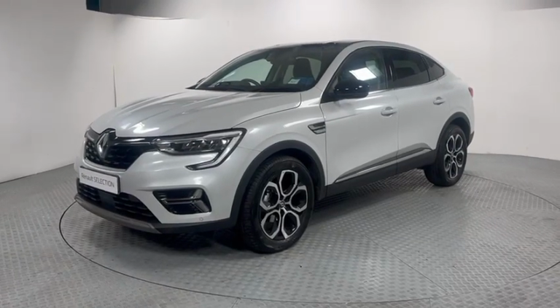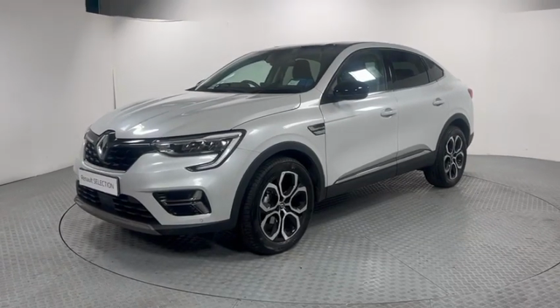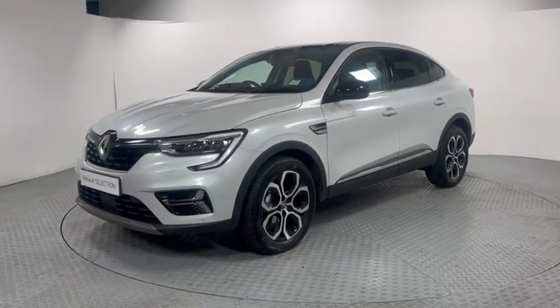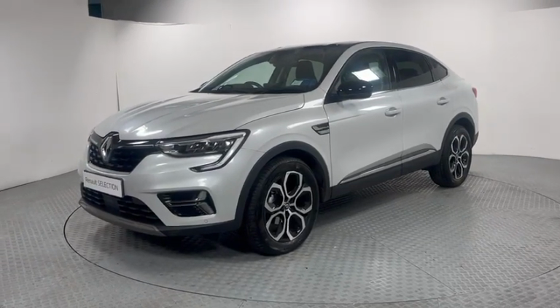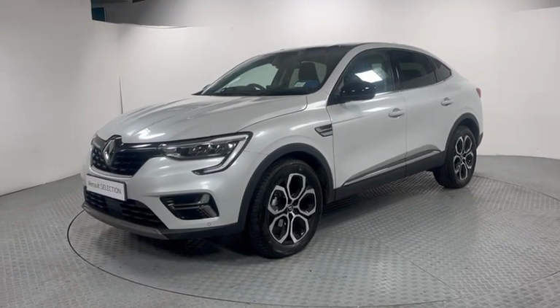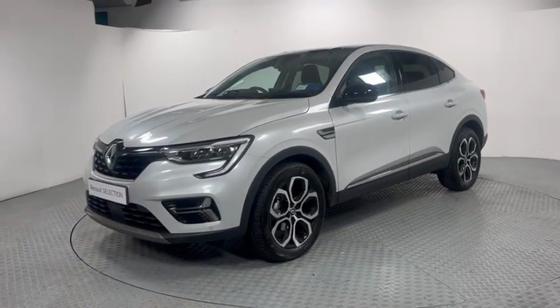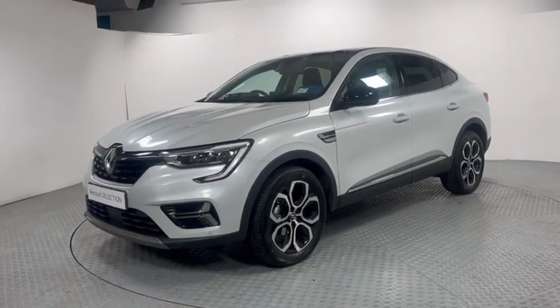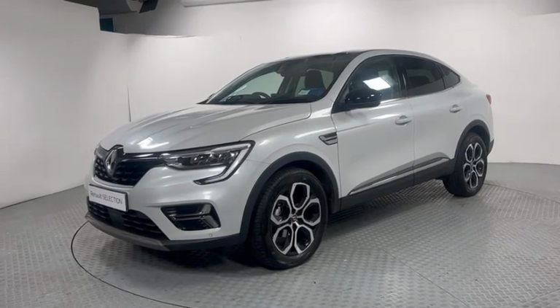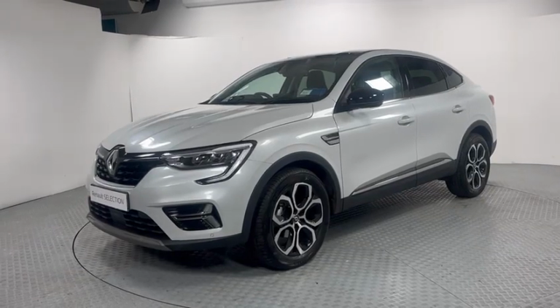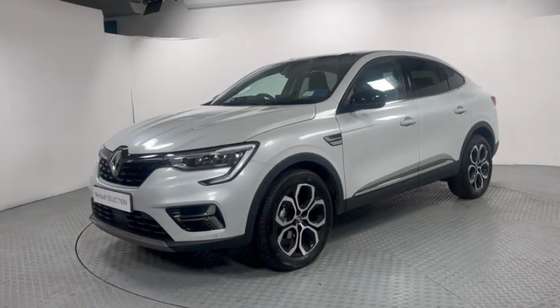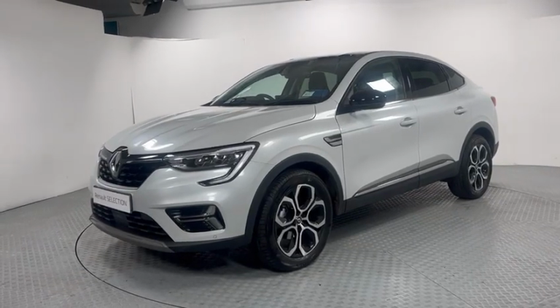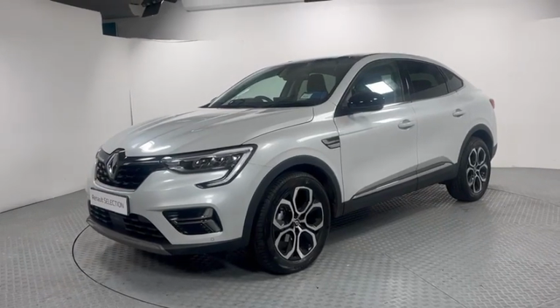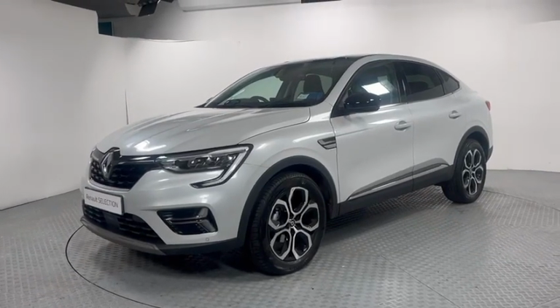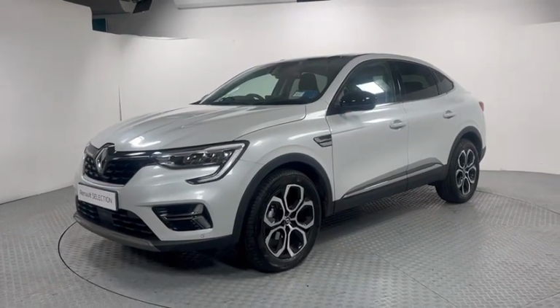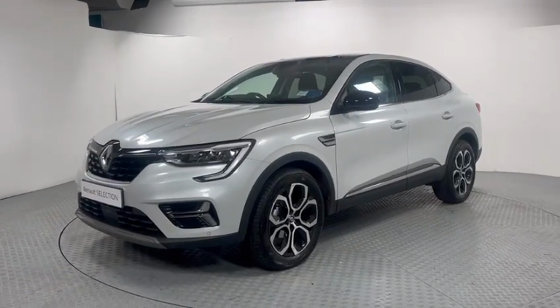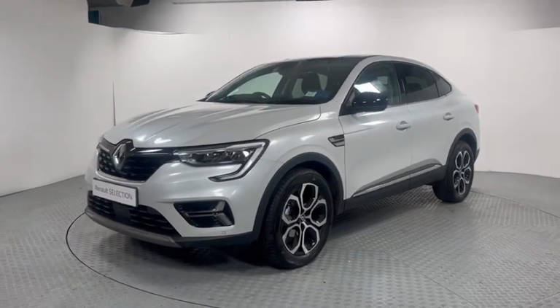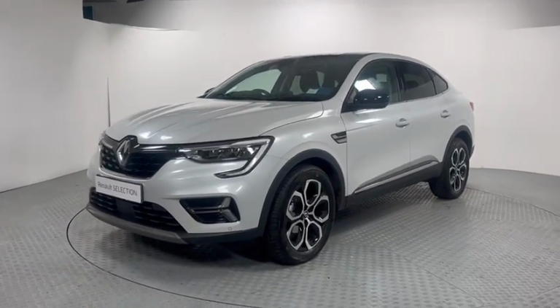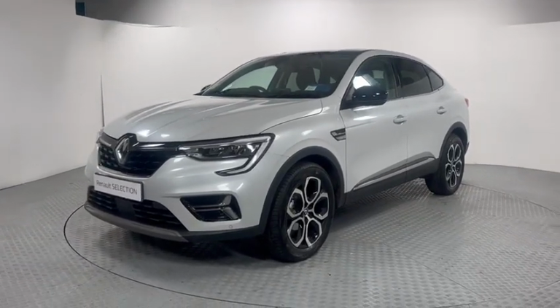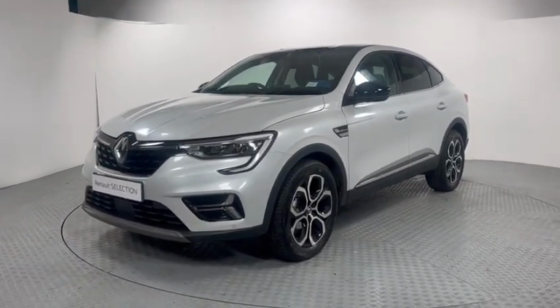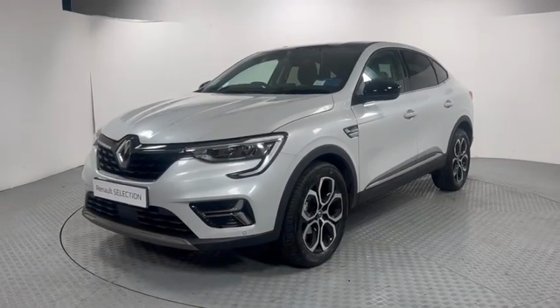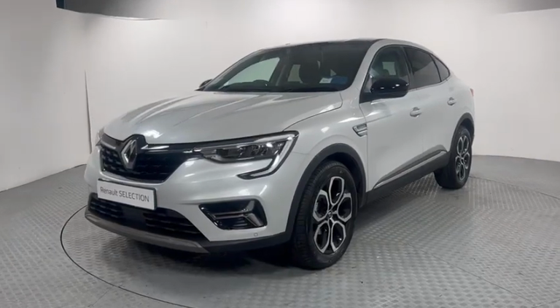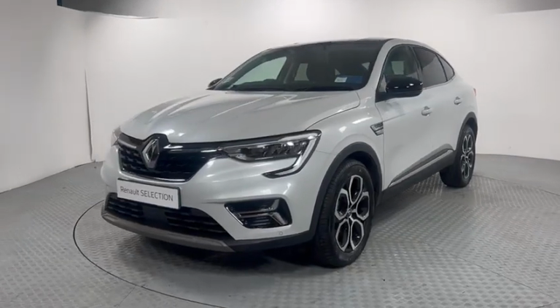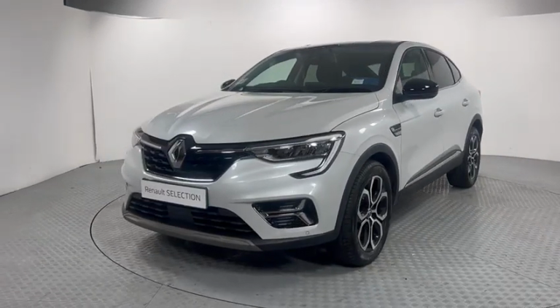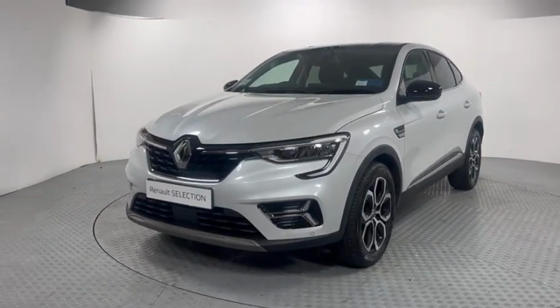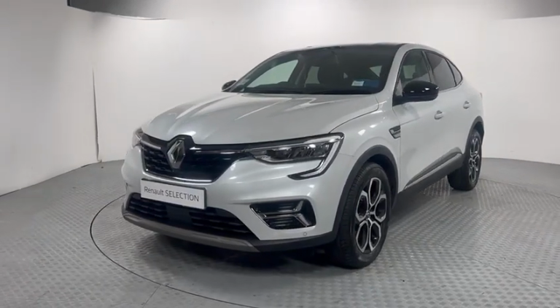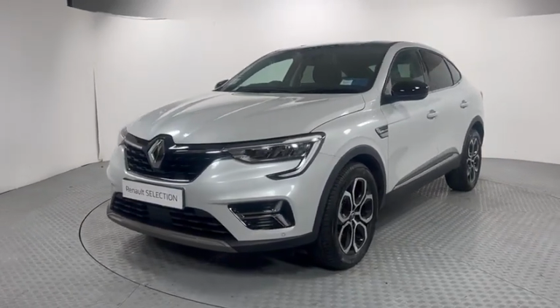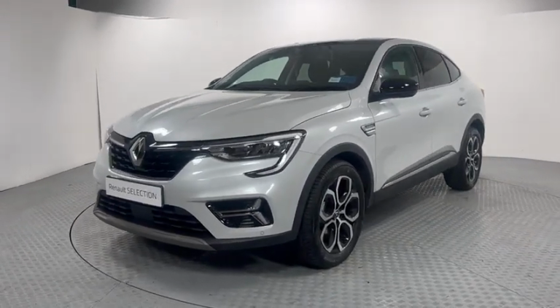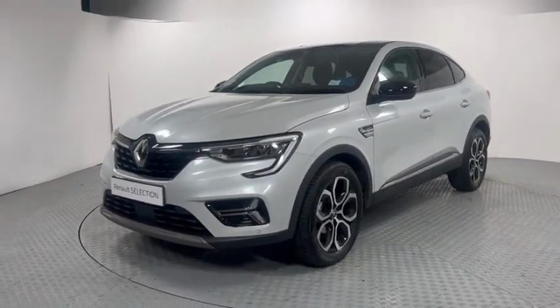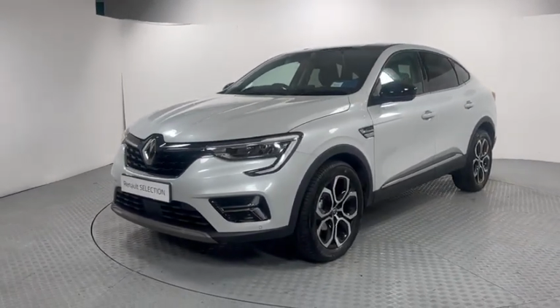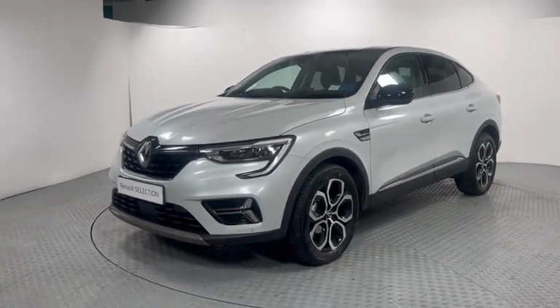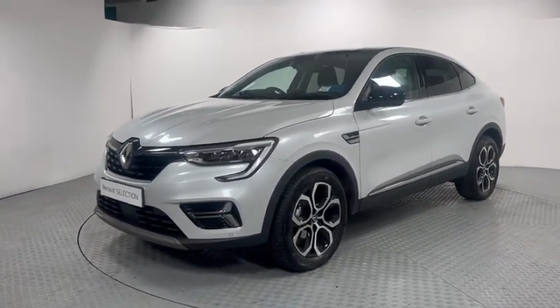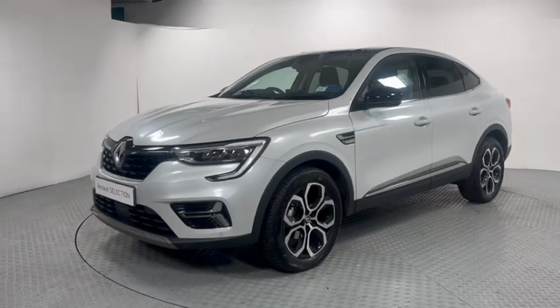Welcome to Curie's Renault Belgrade. Today we're going to walk you through our Renault Arcana Techno model. This is a 1.3 mild hybrid 140 brake horsepower, finished in glacier white metallic paint.